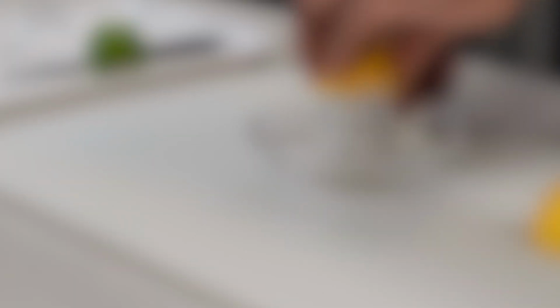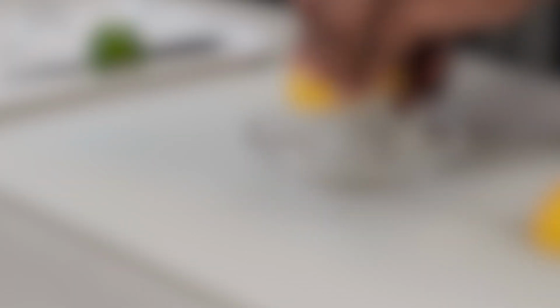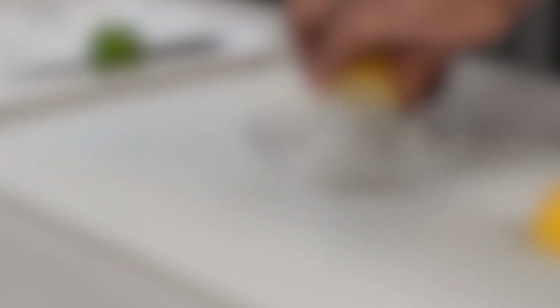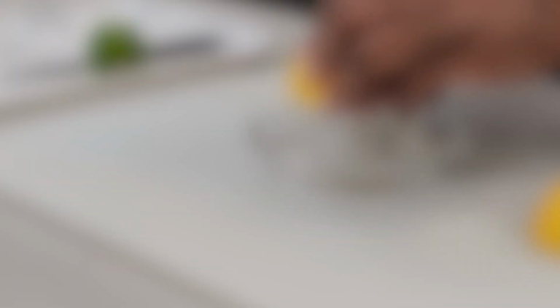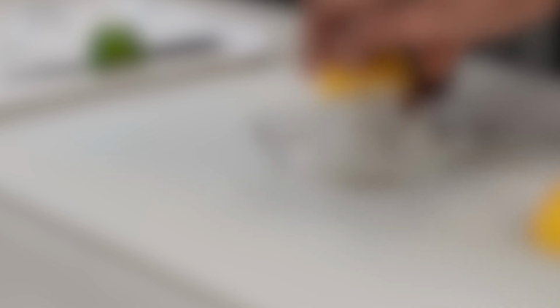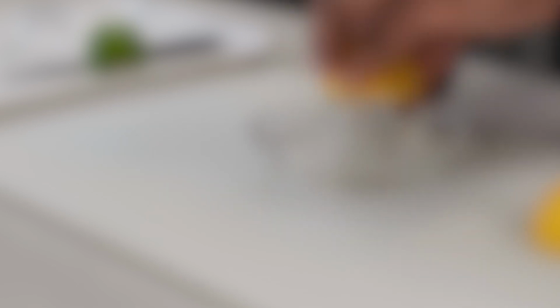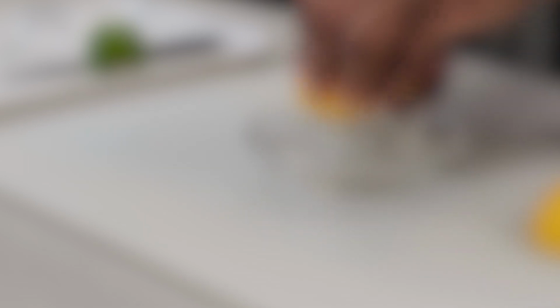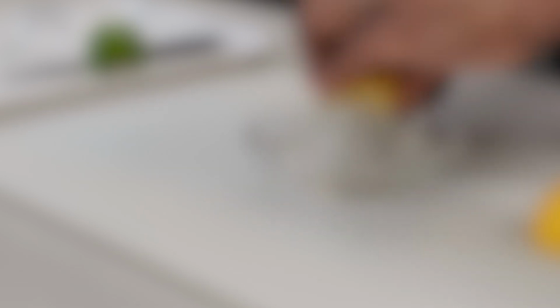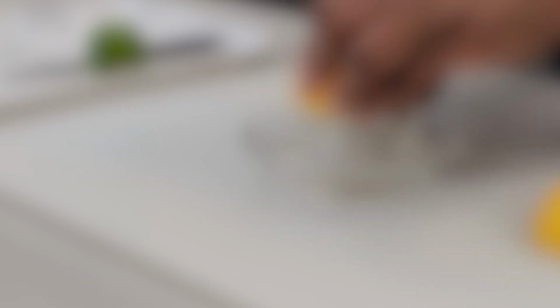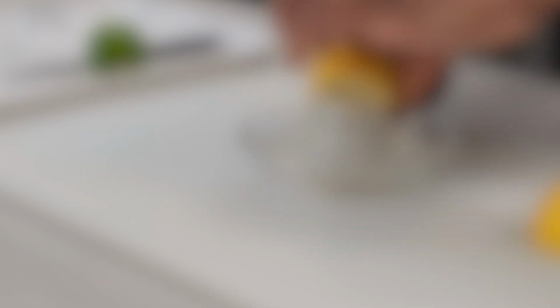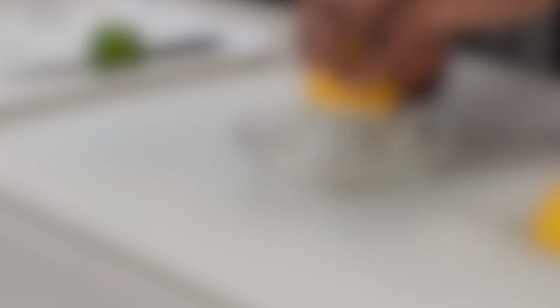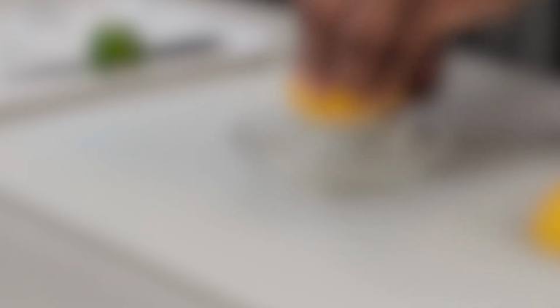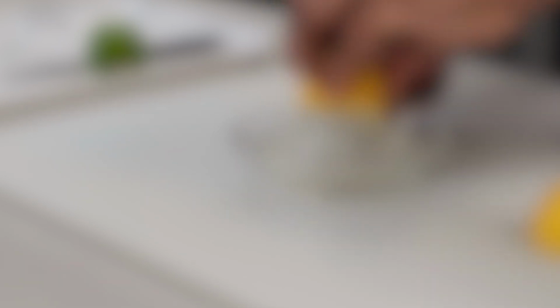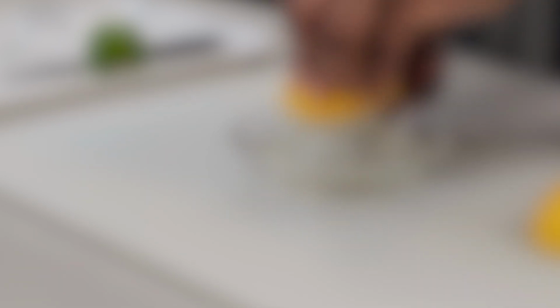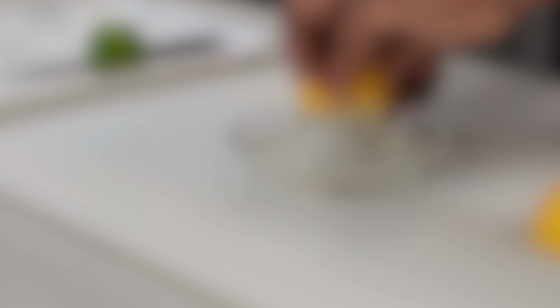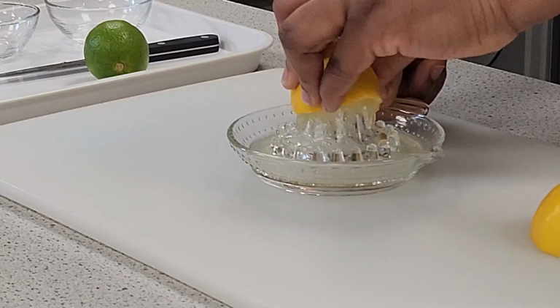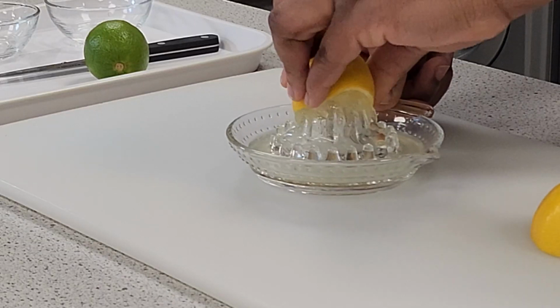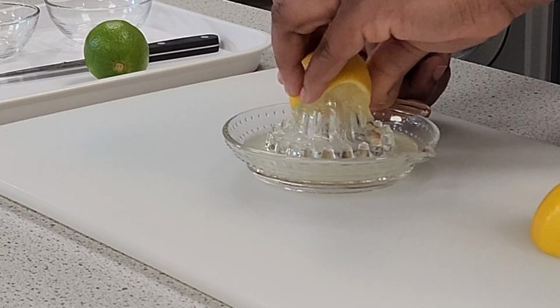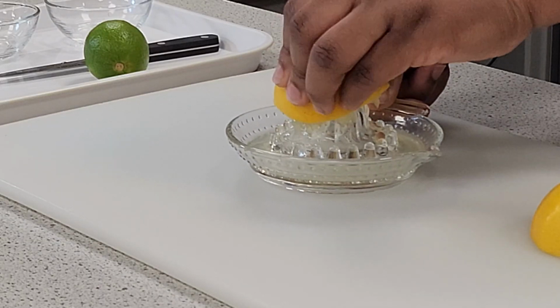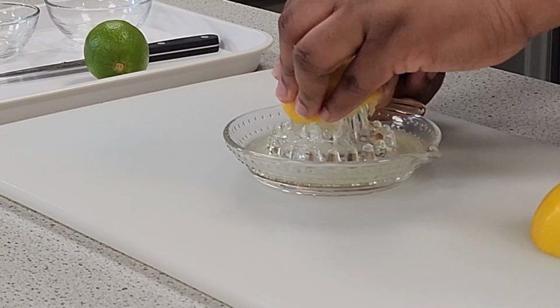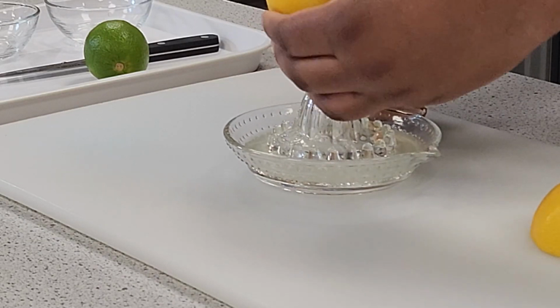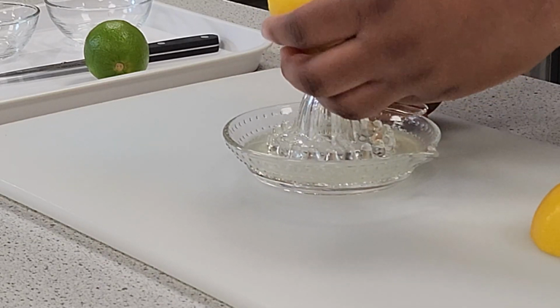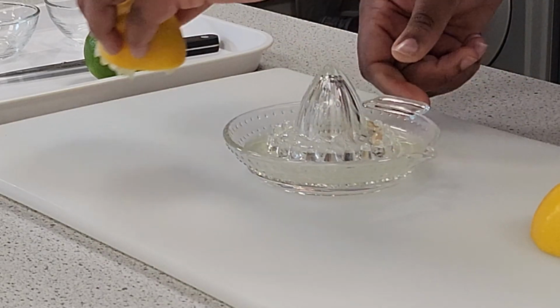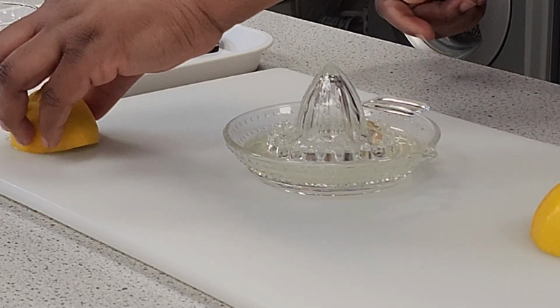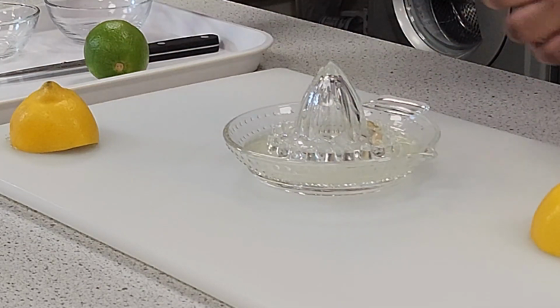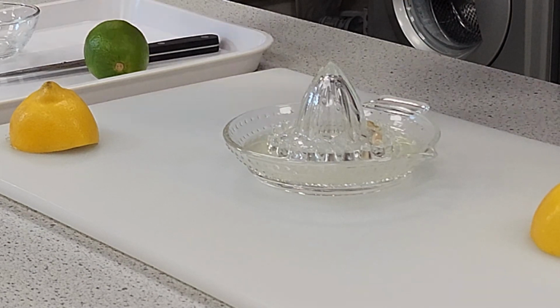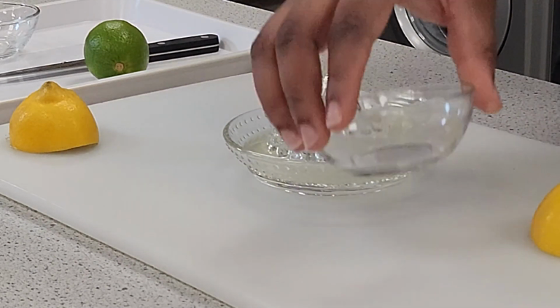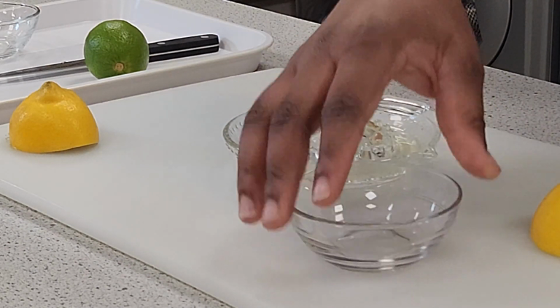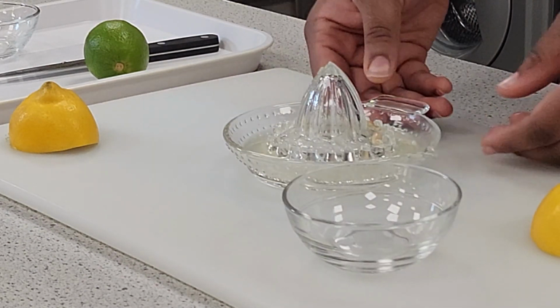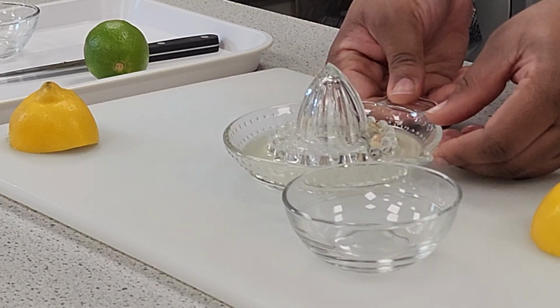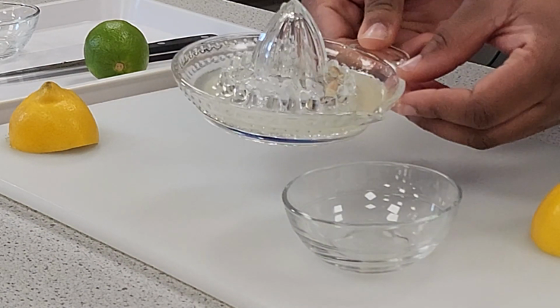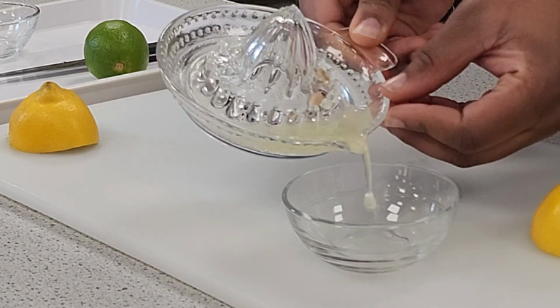Schools may not have a juicer per pupil, so they might need to share. Juicers may be stored centrally or in cupboards. Hold the squeezer with the other hand. The pushing and rotating action helps to release the juice from the fruit.